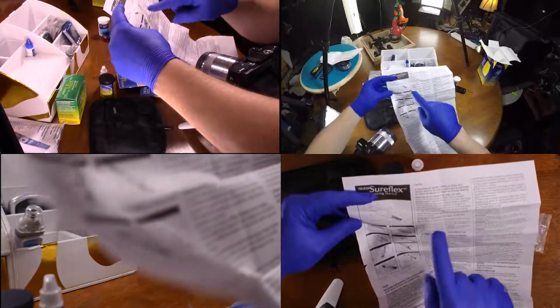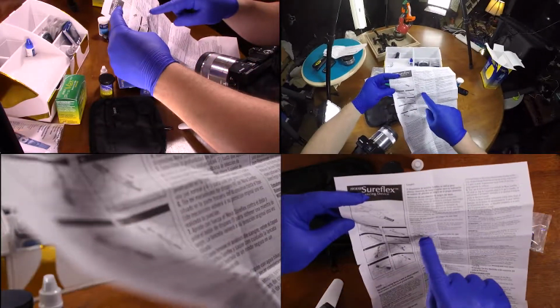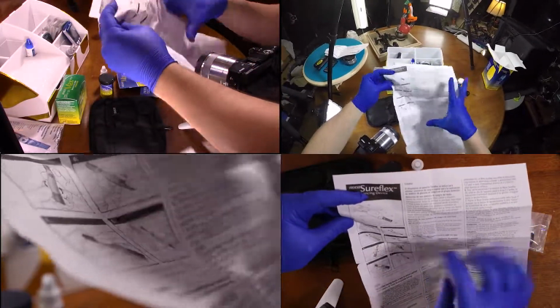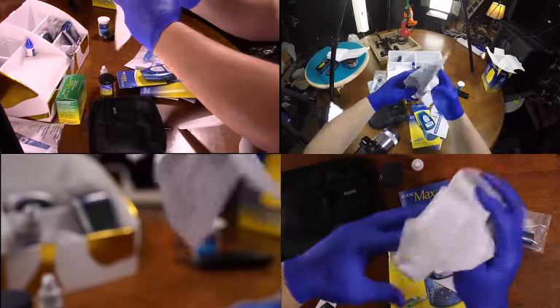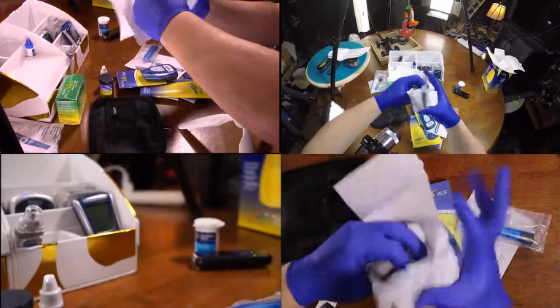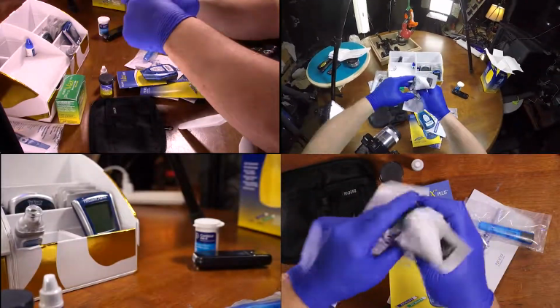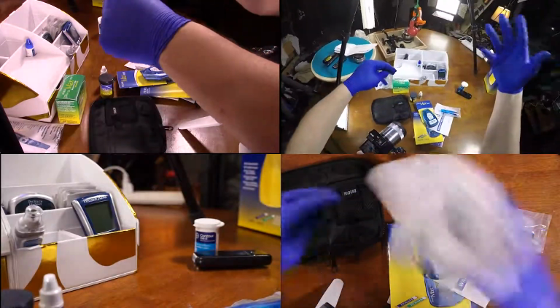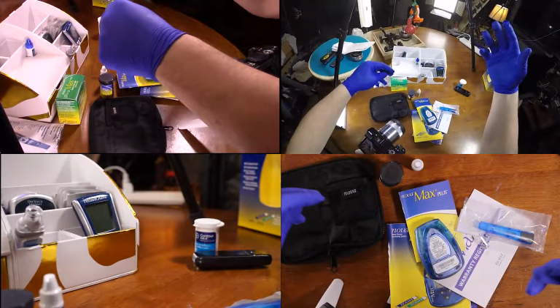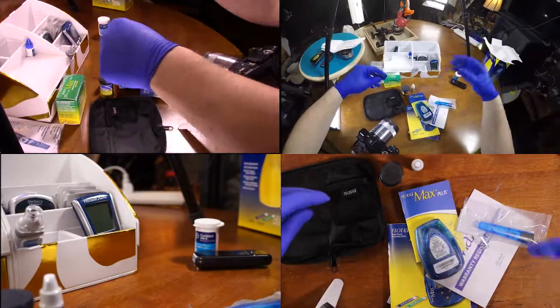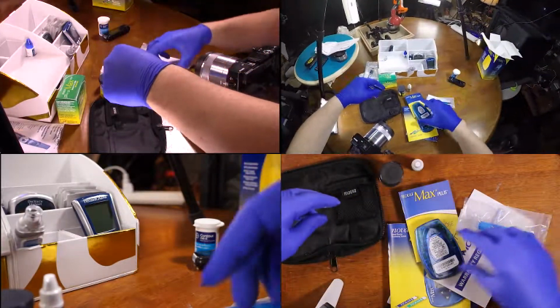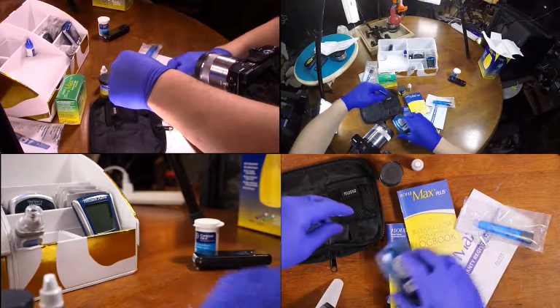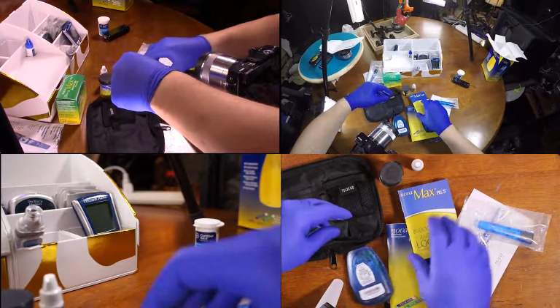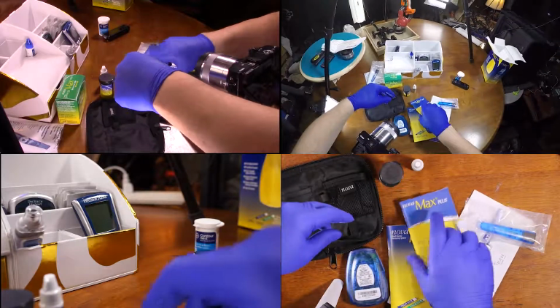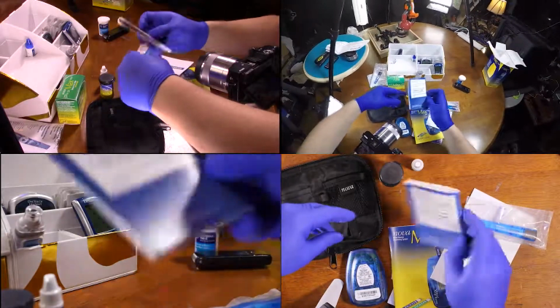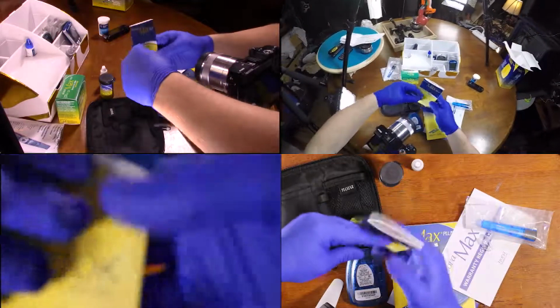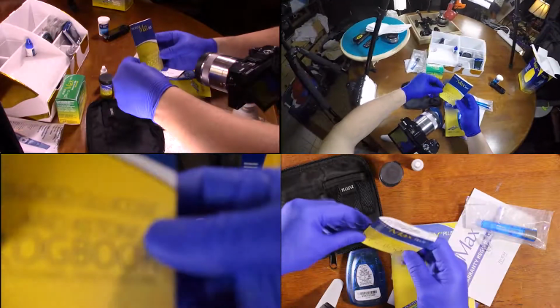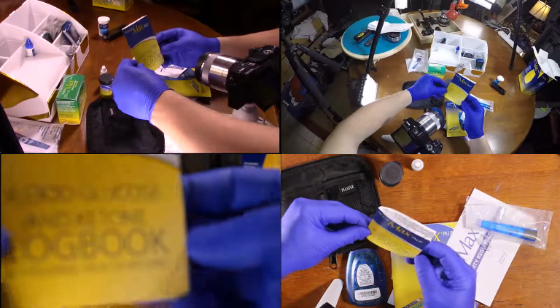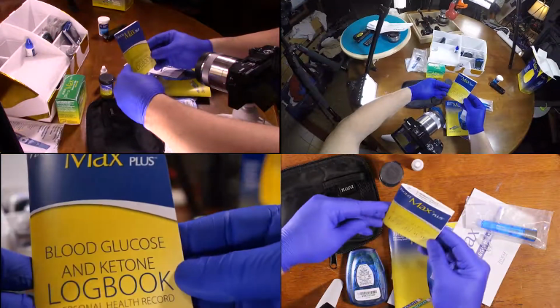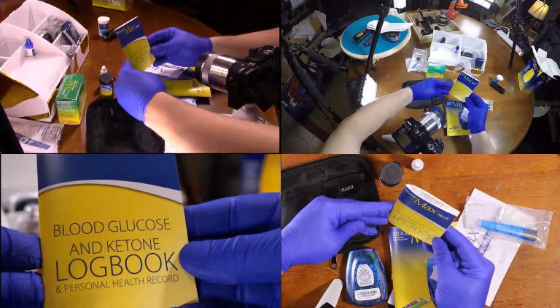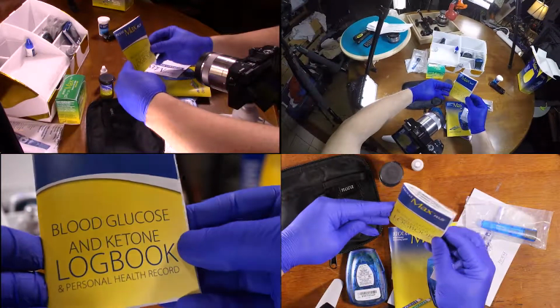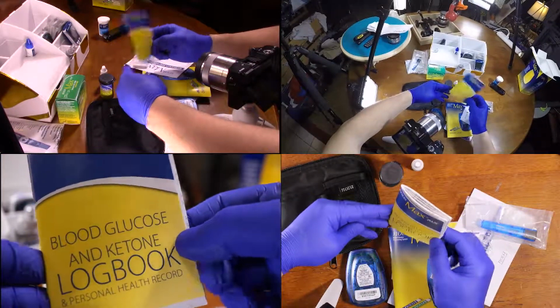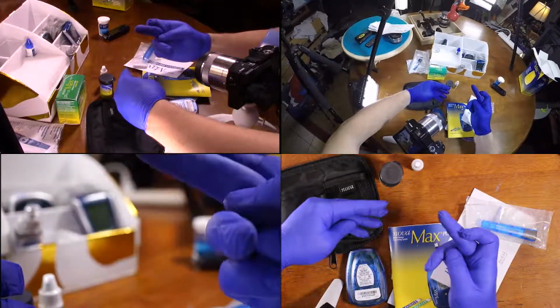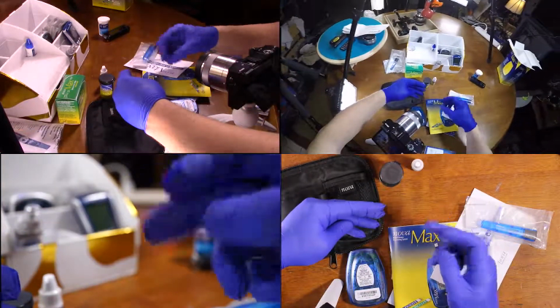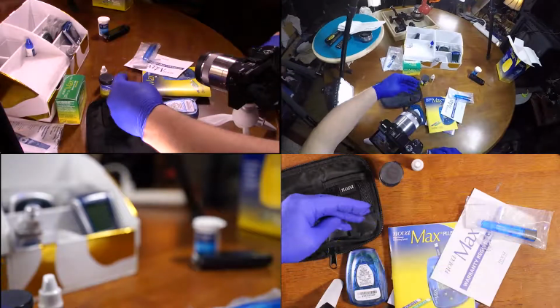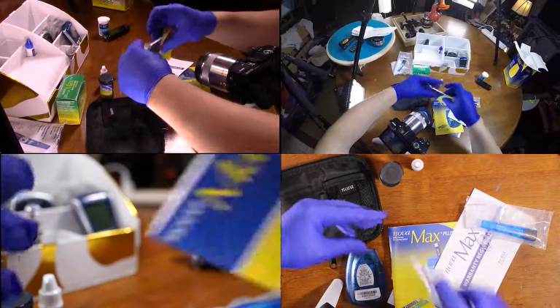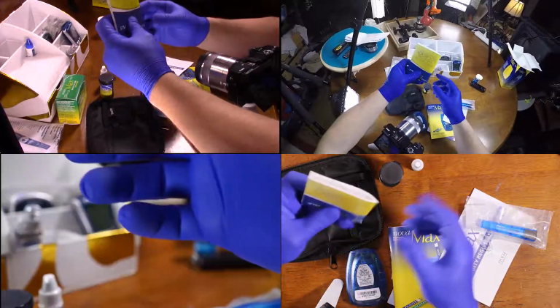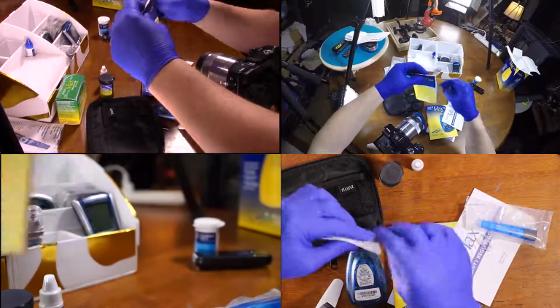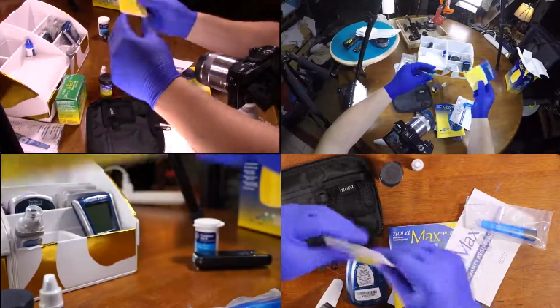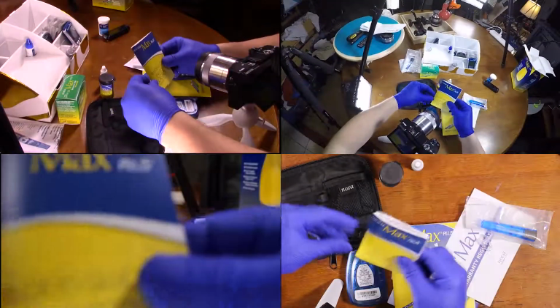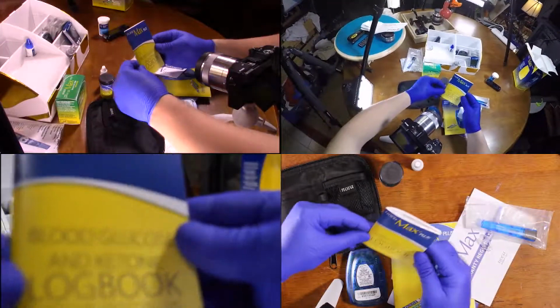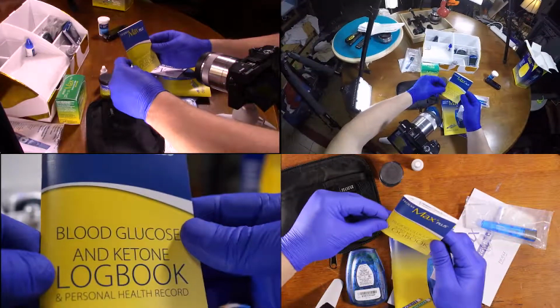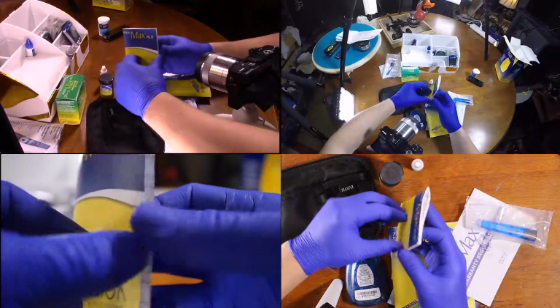This is really good information. We've got this really cool logbook.